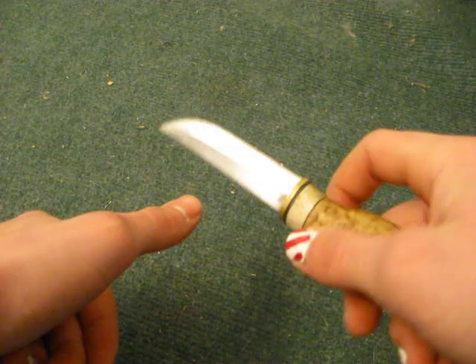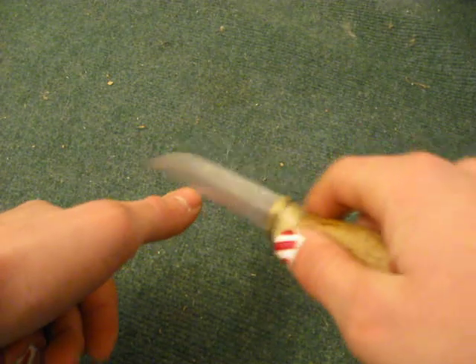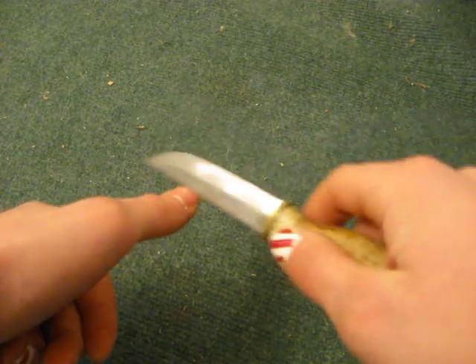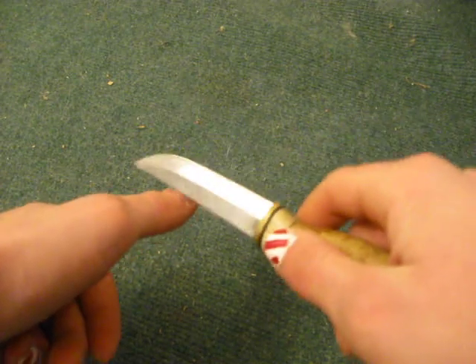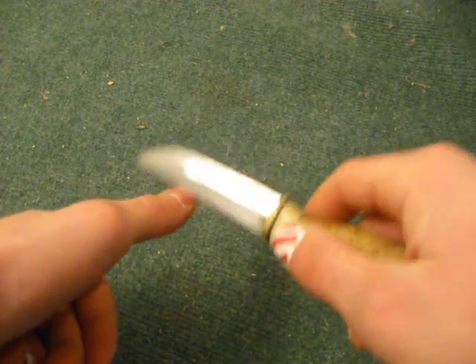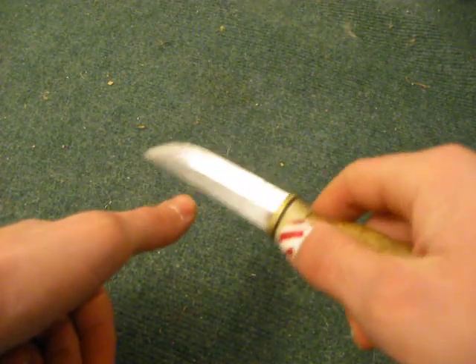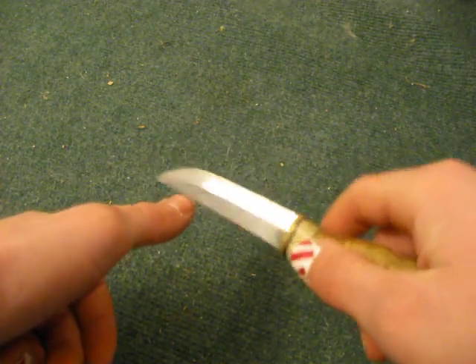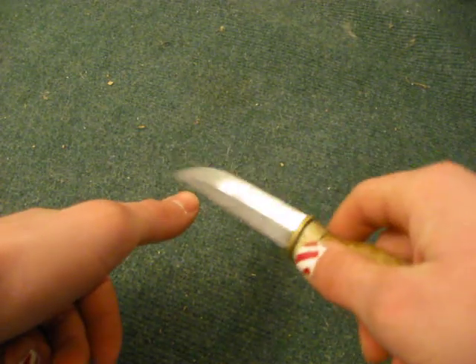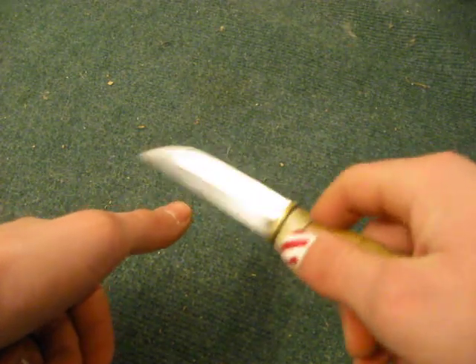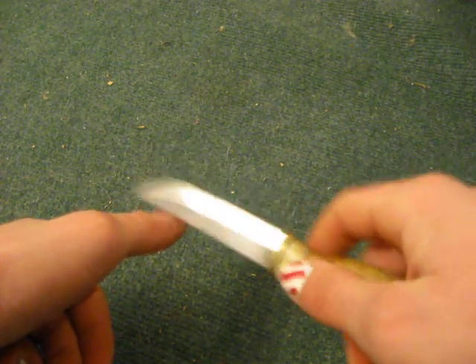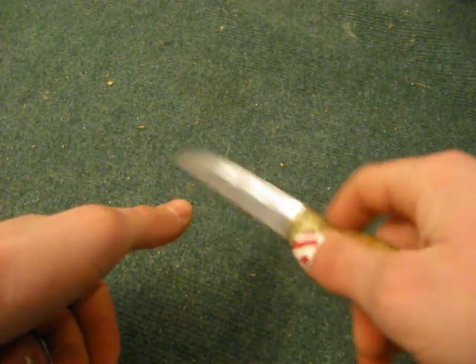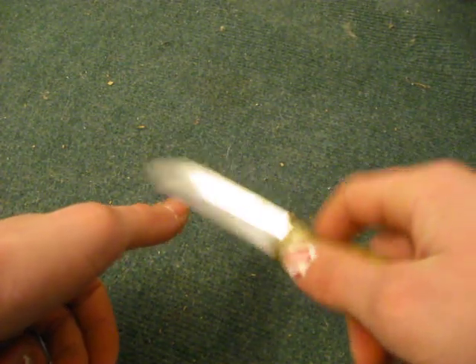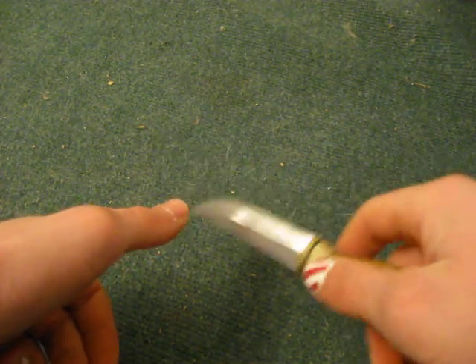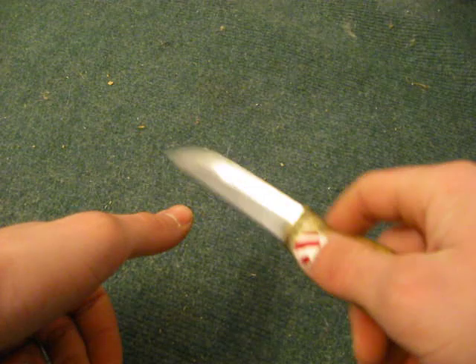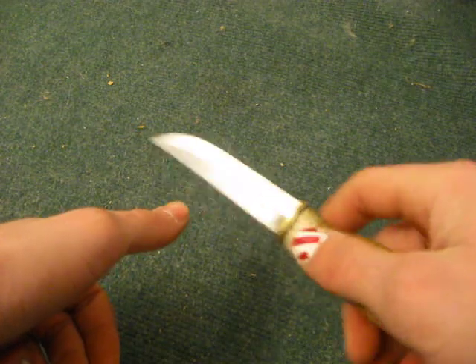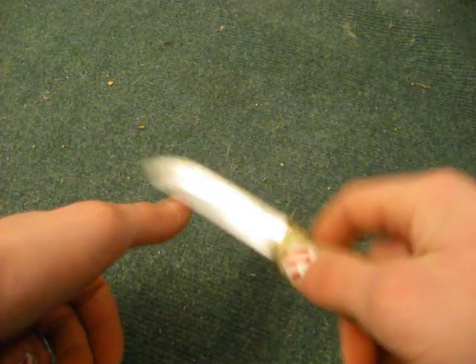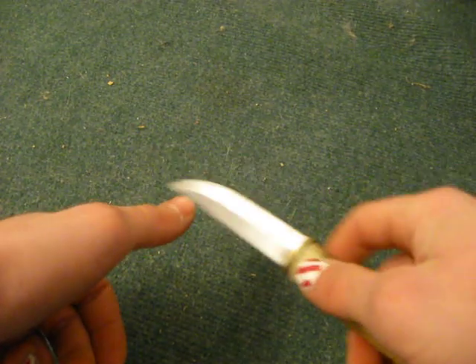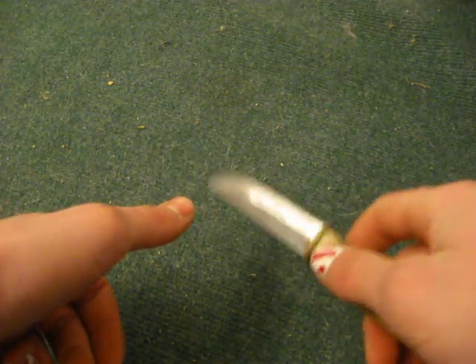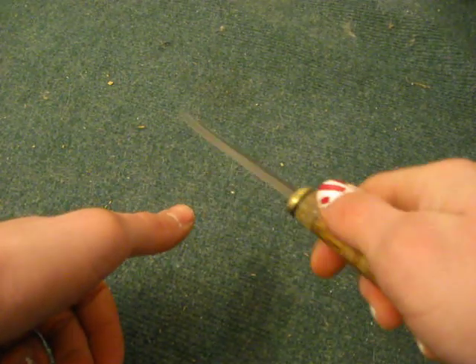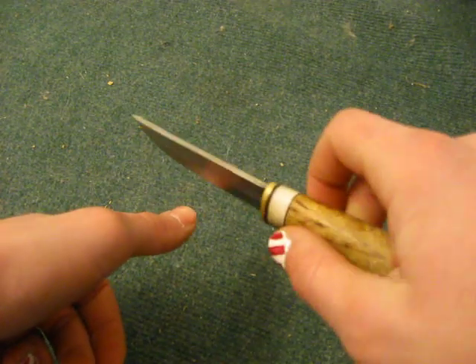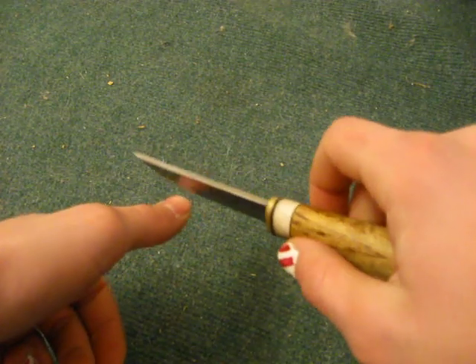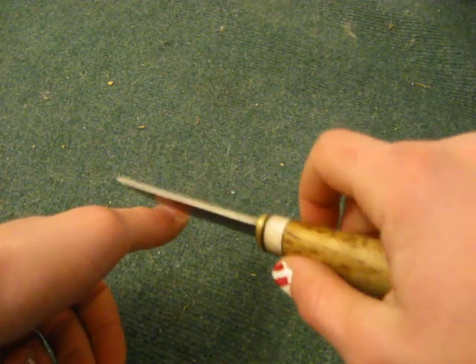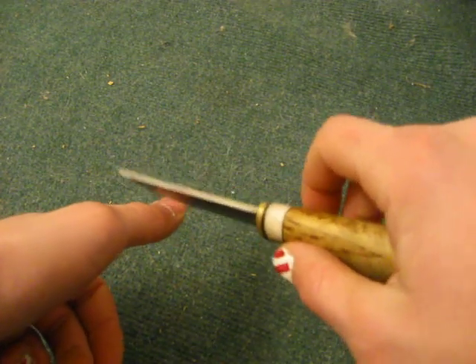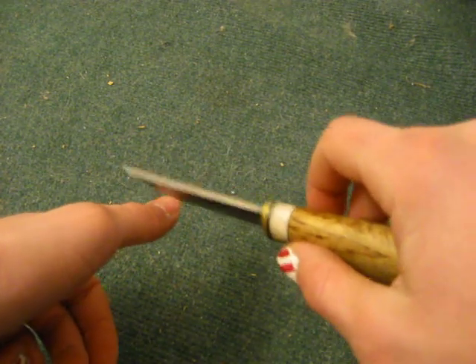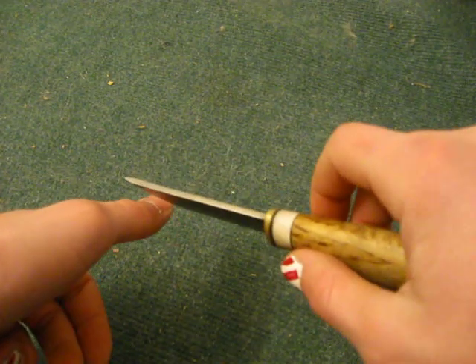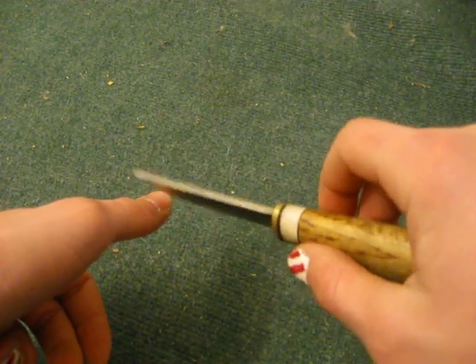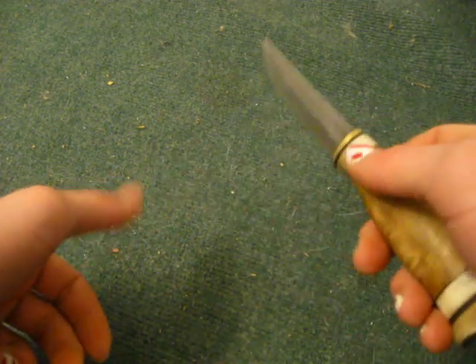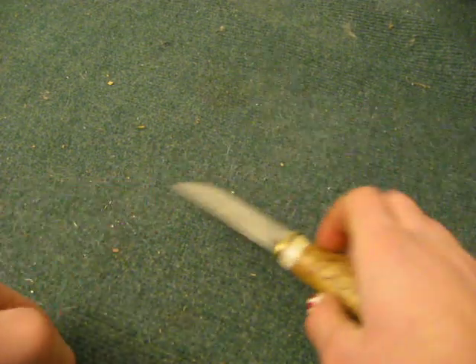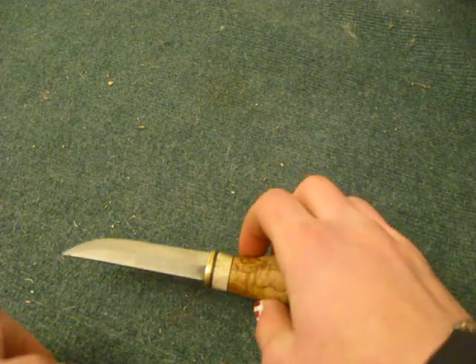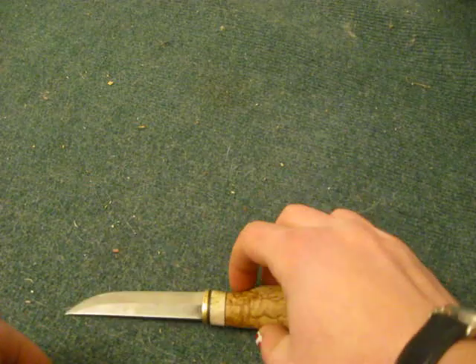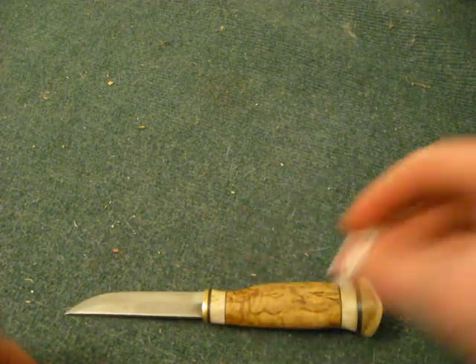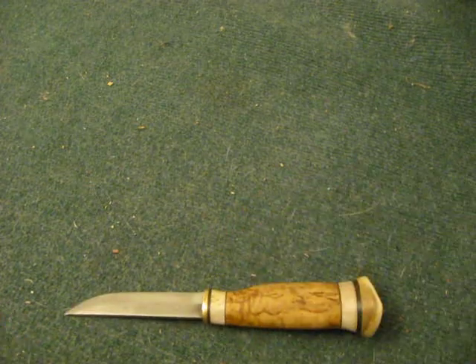And if it slides — just very lightly like that, if it's sliding — then that means it's dull. But if you're doing that same thing and it's sticking, that means it's sharp. So there you go. Fingernail test.